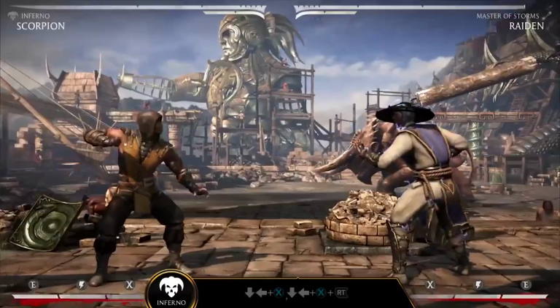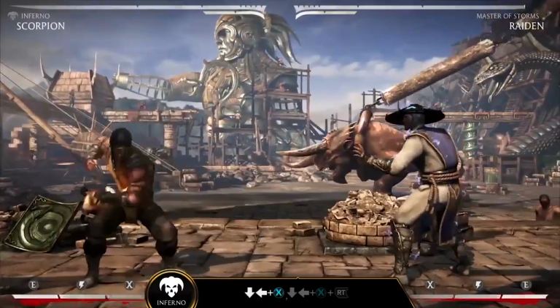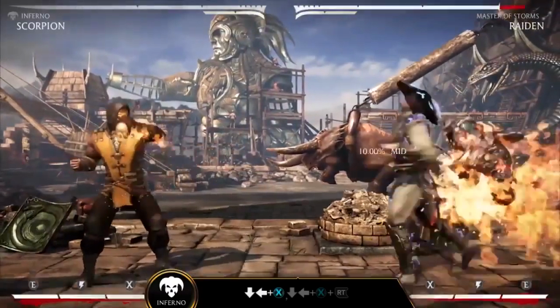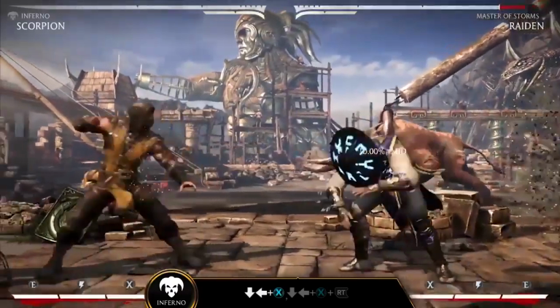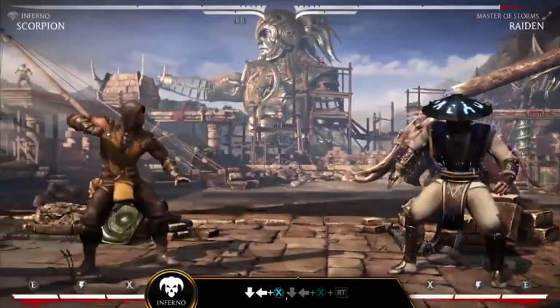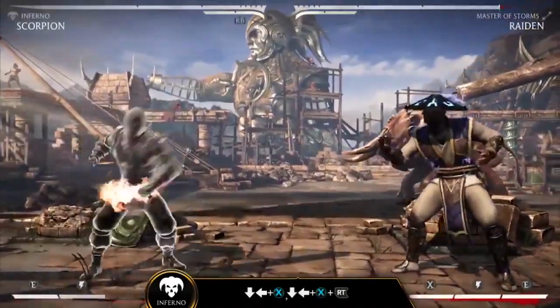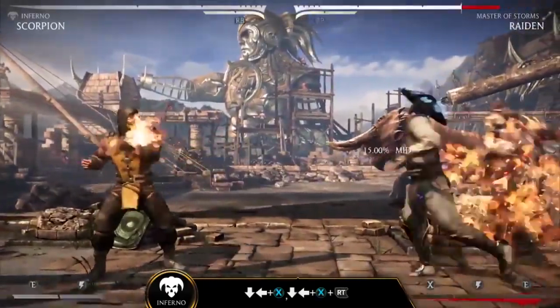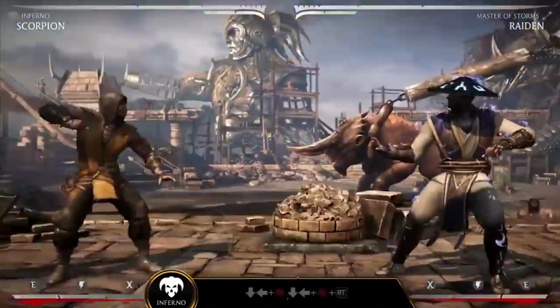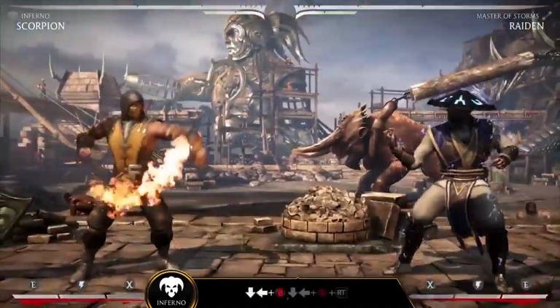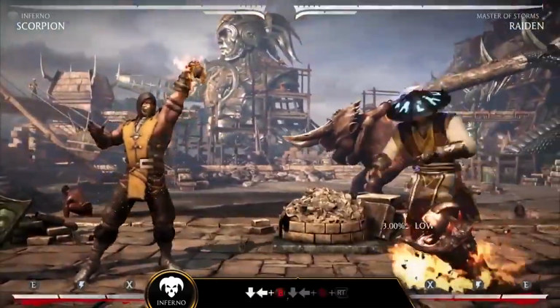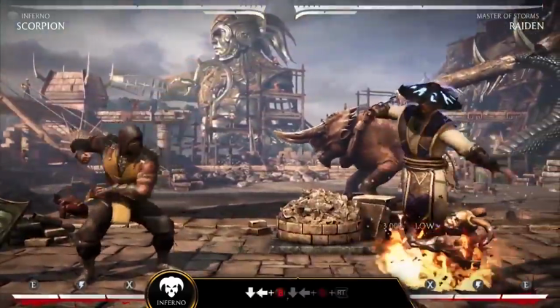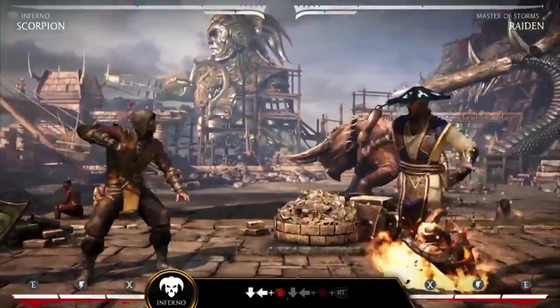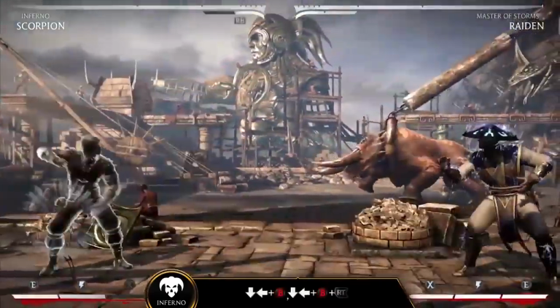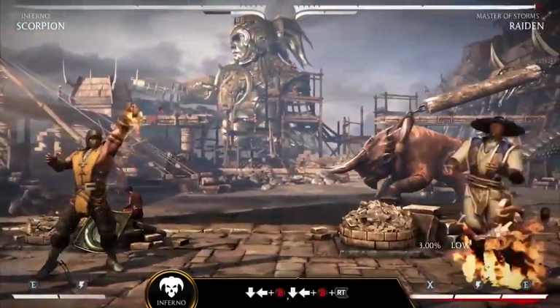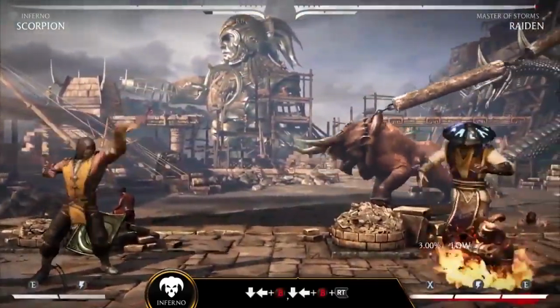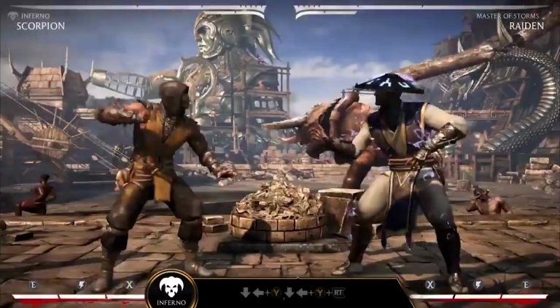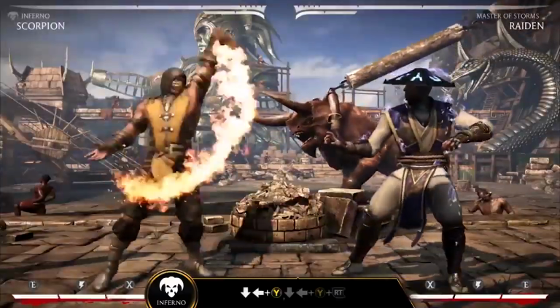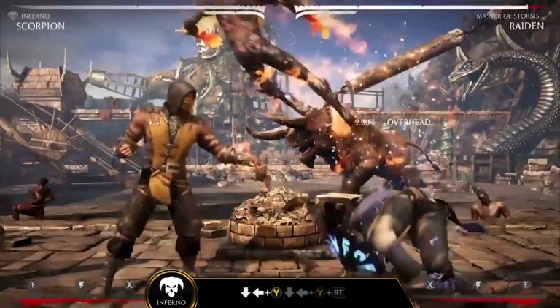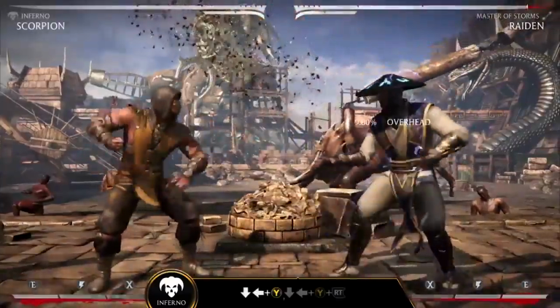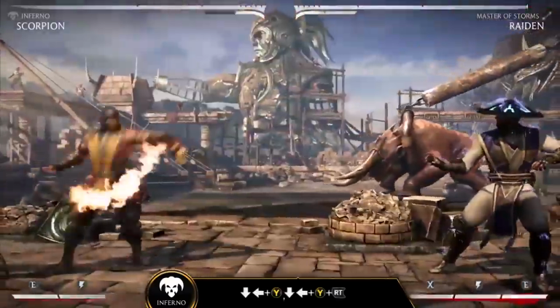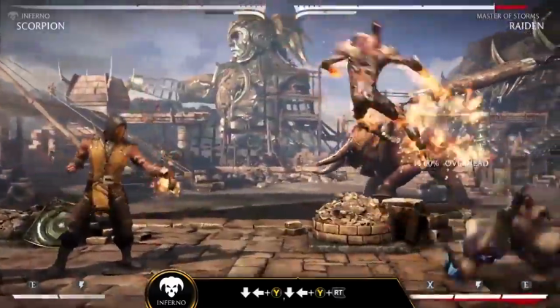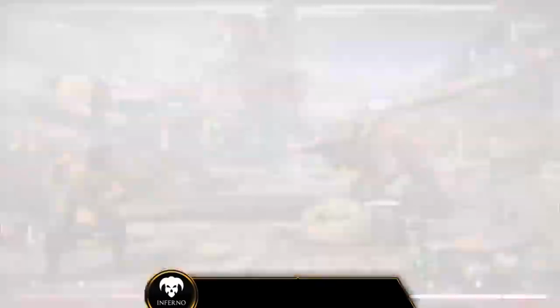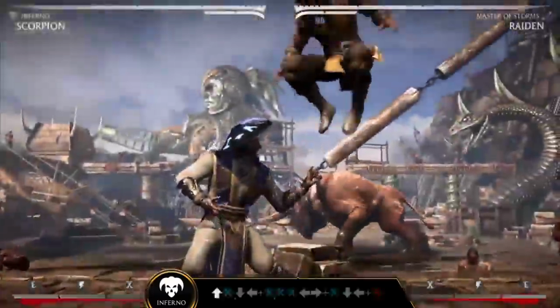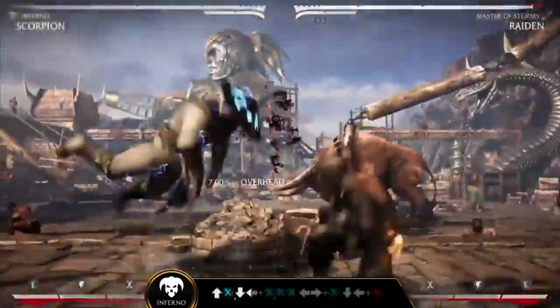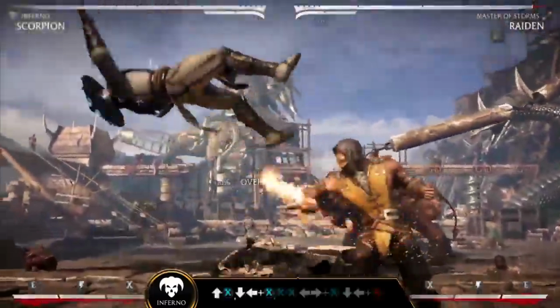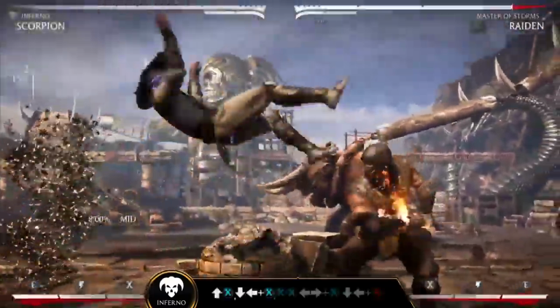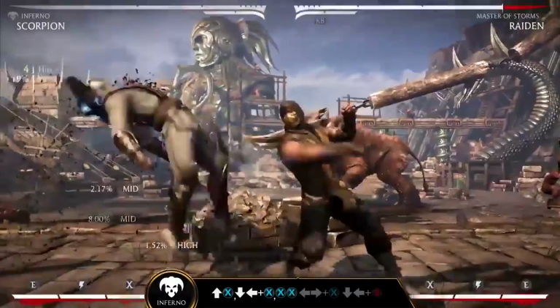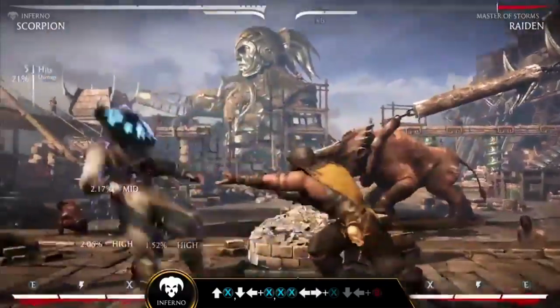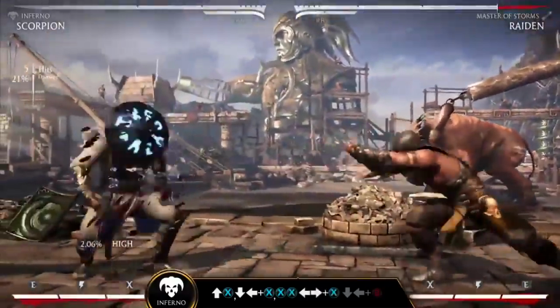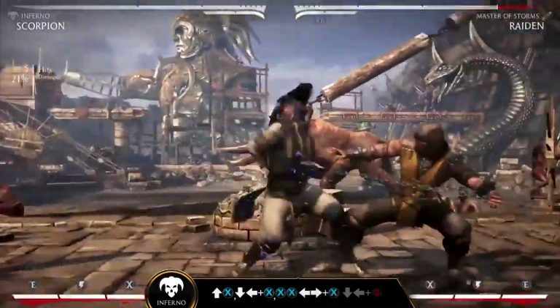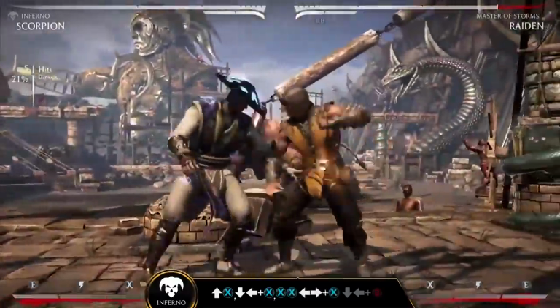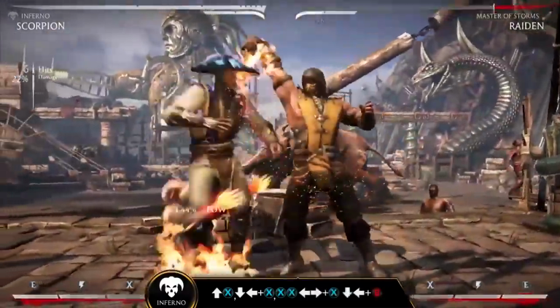The Inferno variation allows Scorpion to summon three different minion attacks to zone out or lock down opponents. Some enhanced versions will do additional damage, while others will extend your combos.